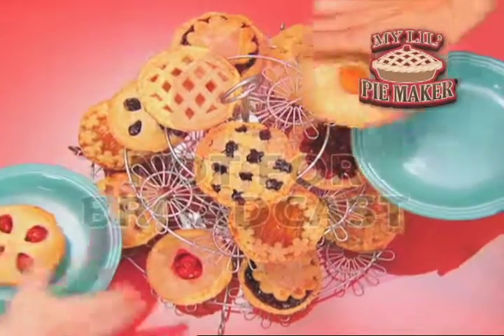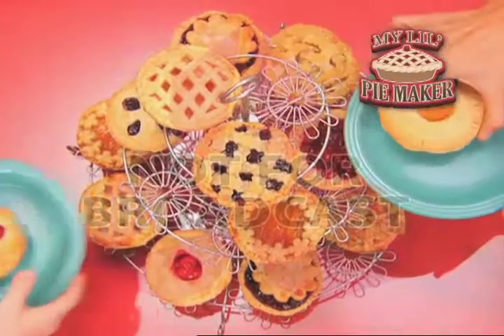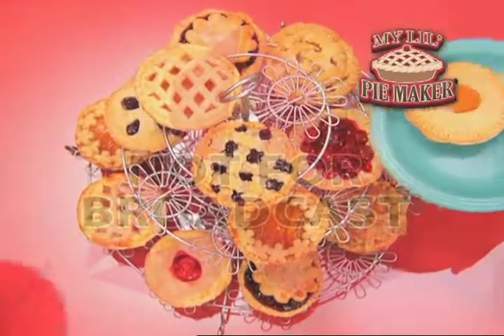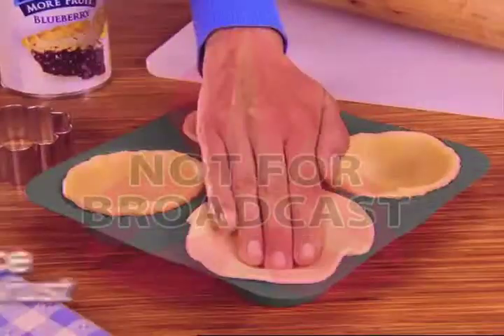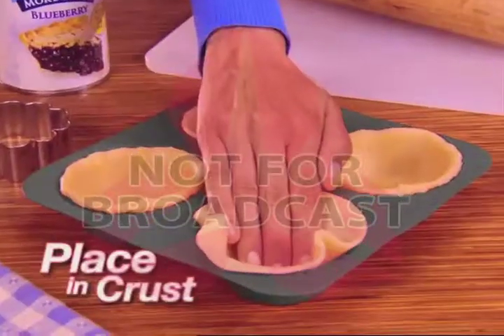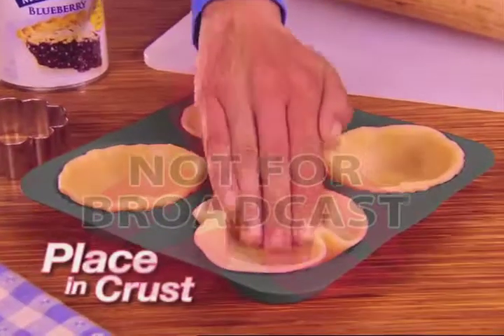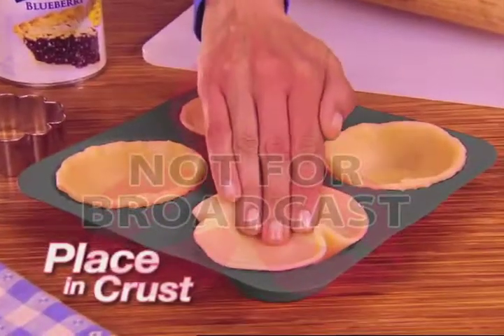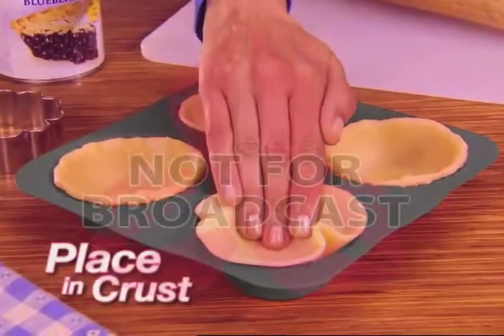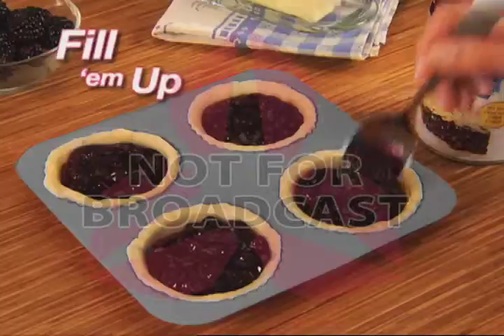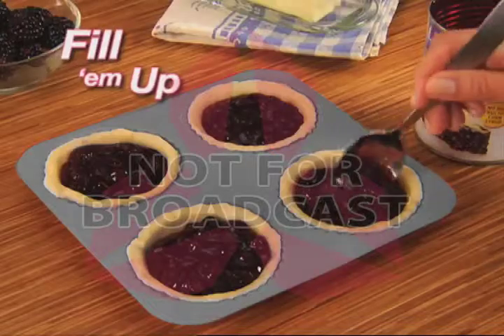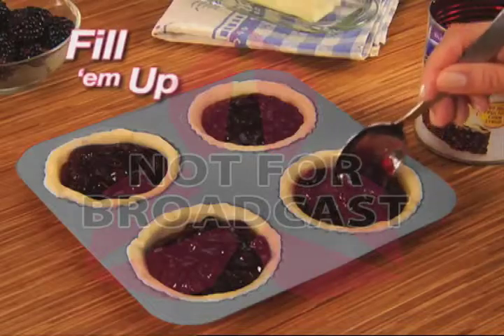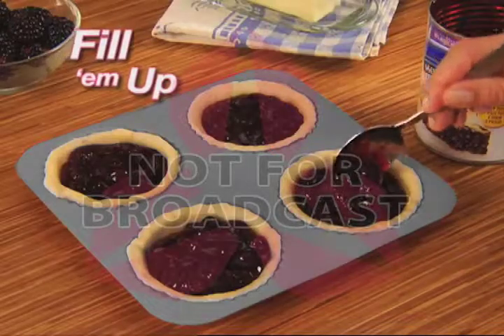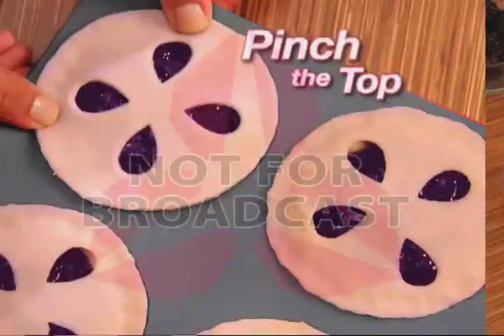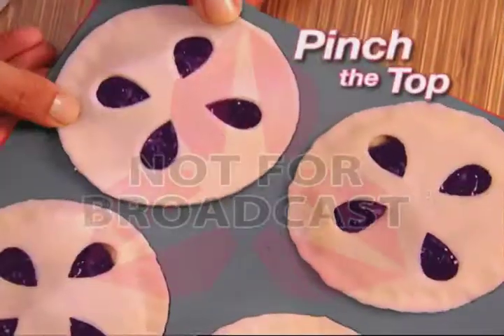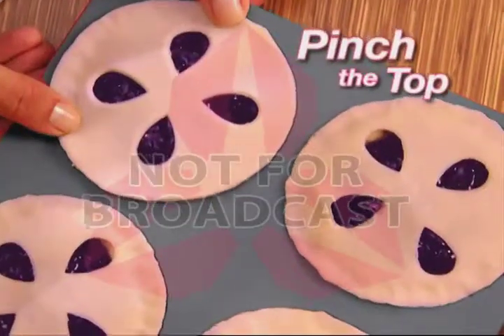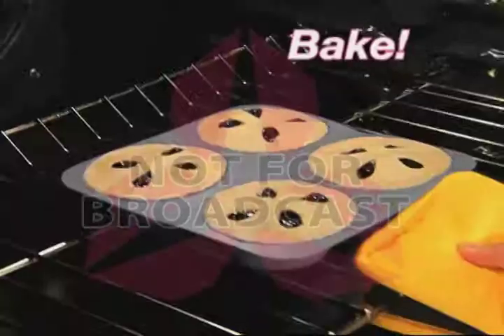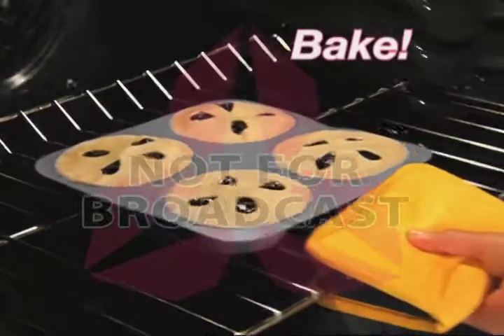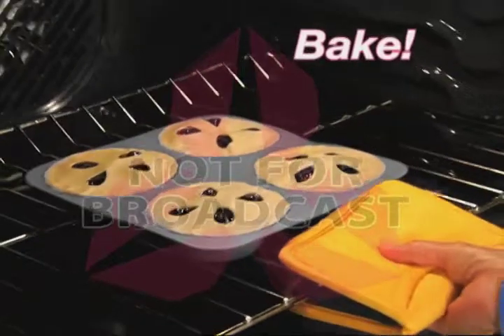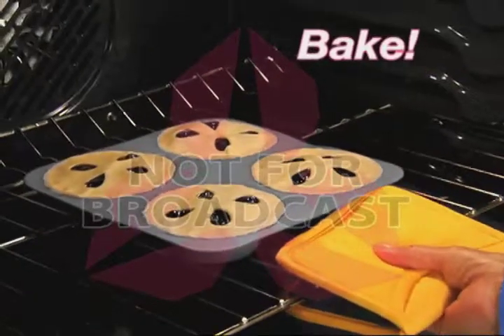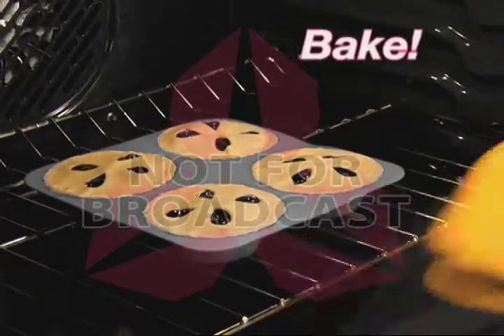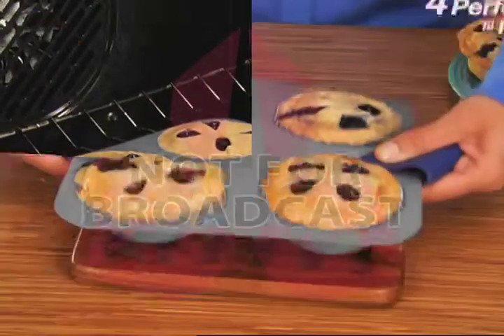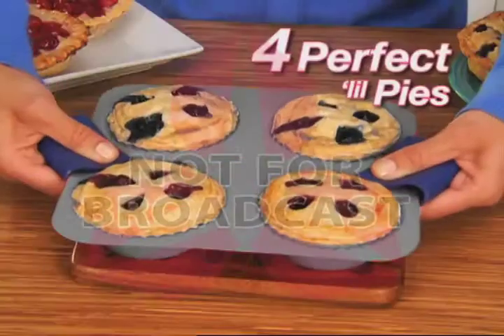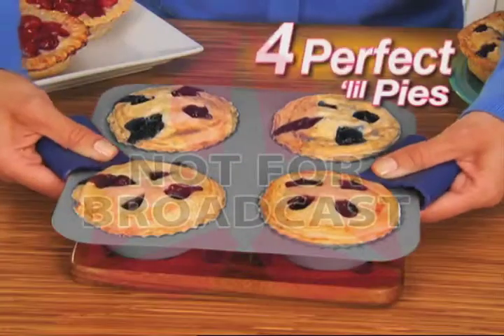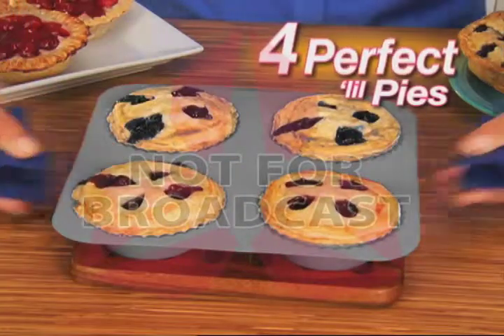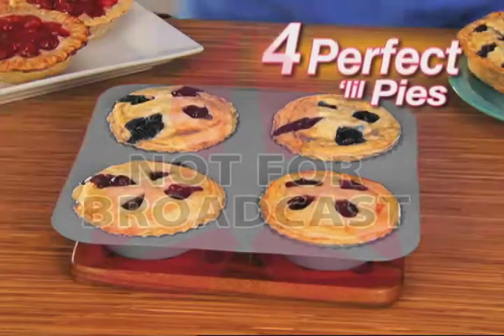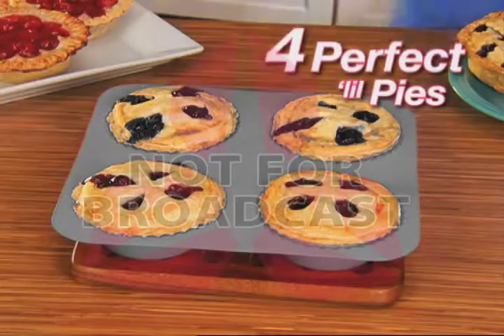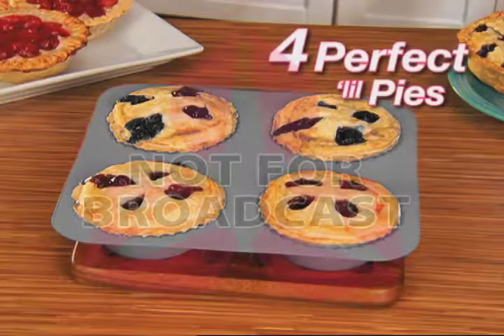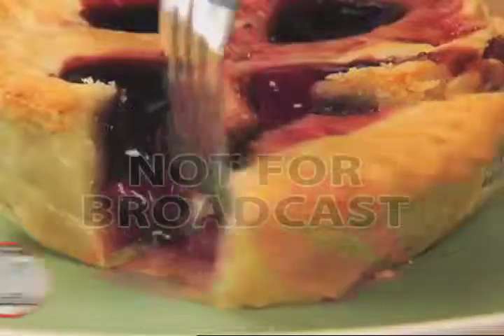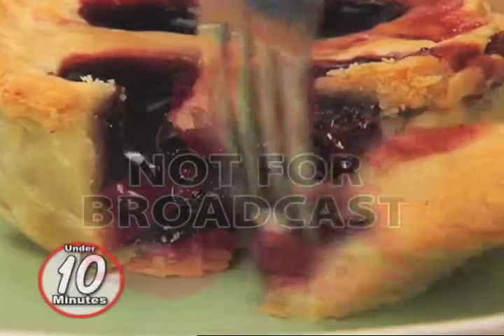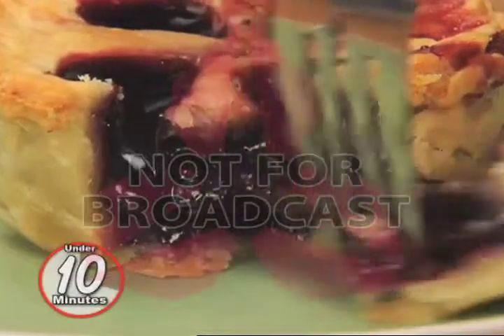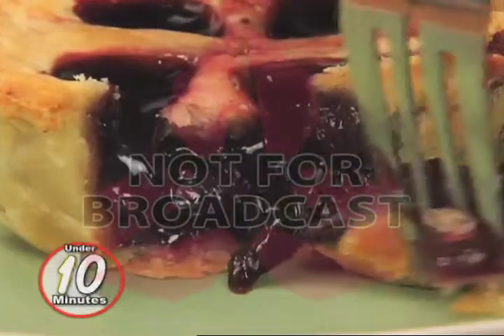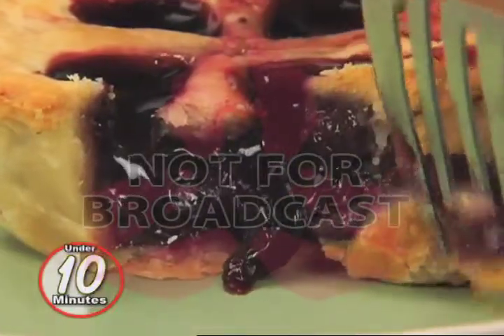Give it a try. Just place in any pie crust, add your favorite fillings, pinch on the top, and bake. Then, wow, you've got four perfect mini pies all baked in as little as 10 minutes.